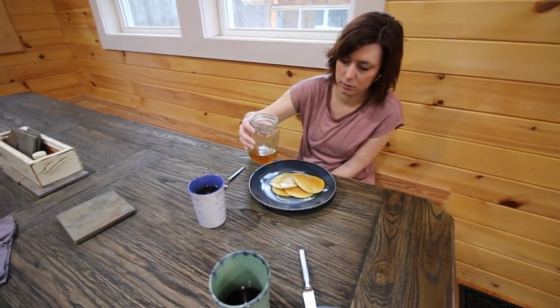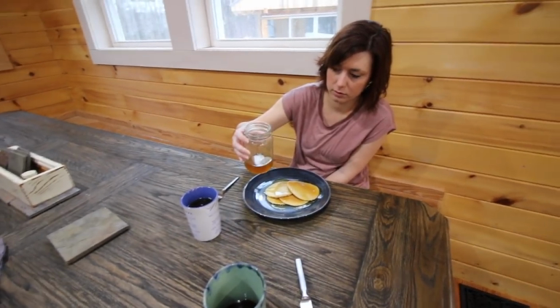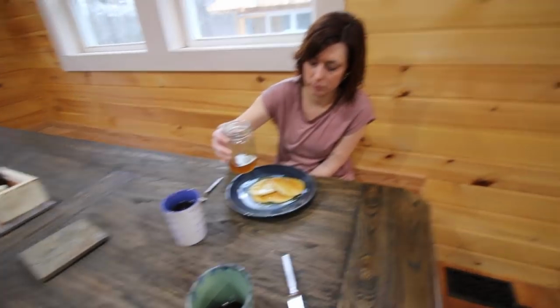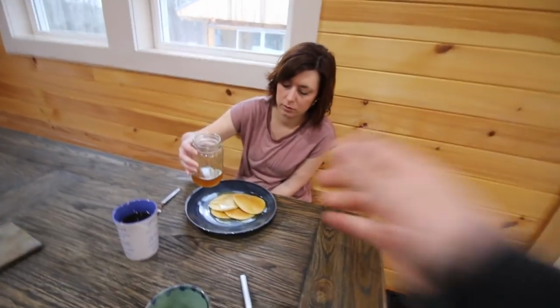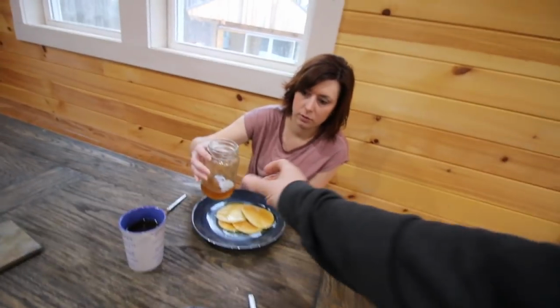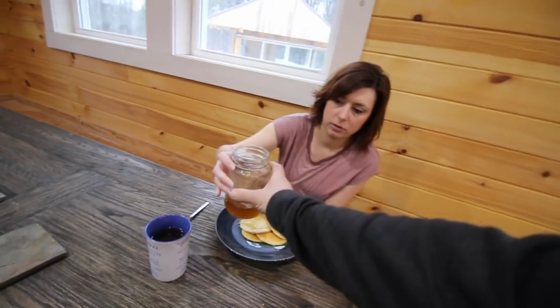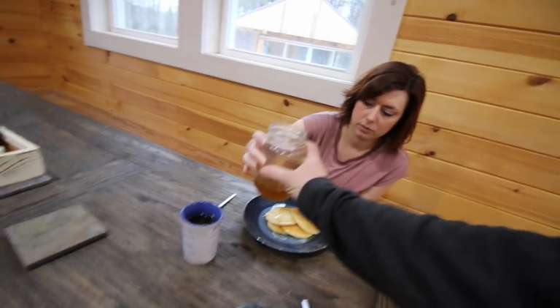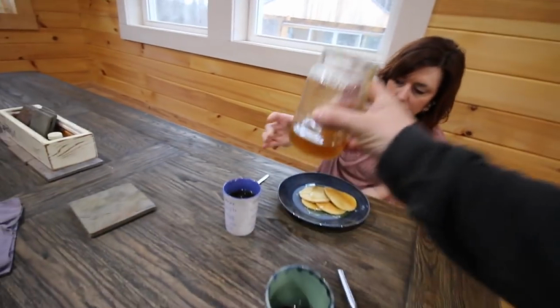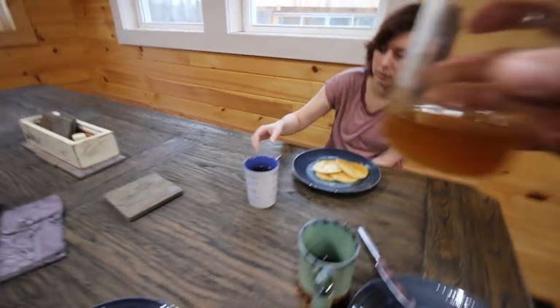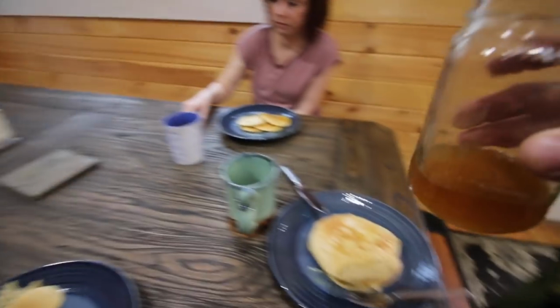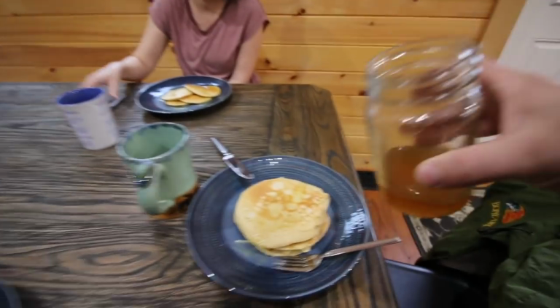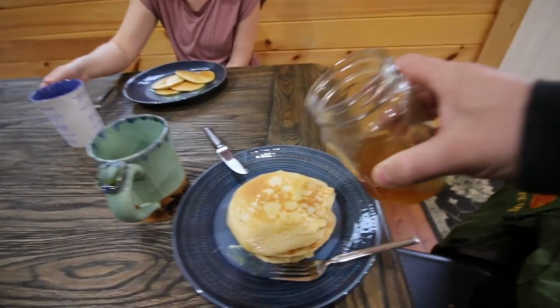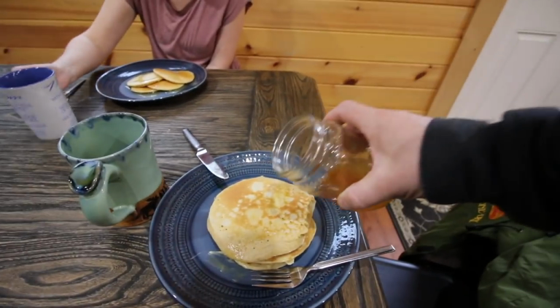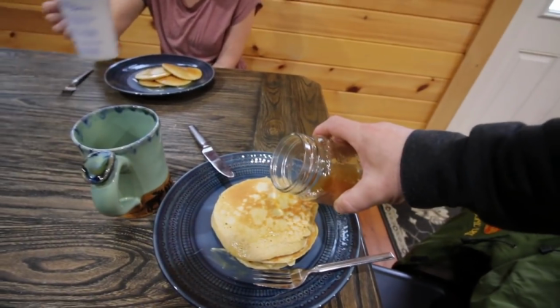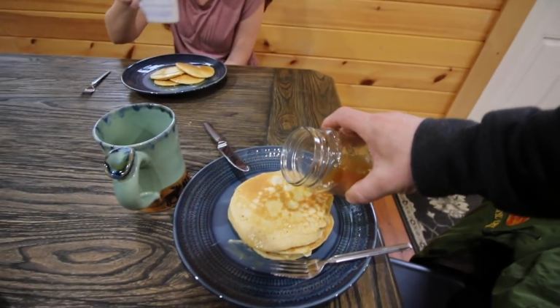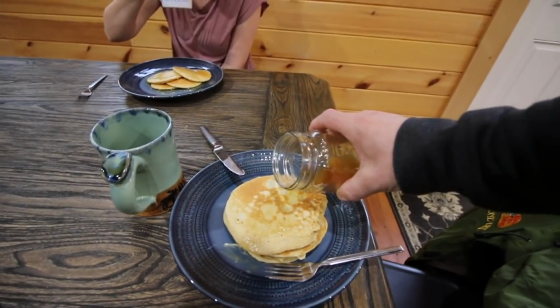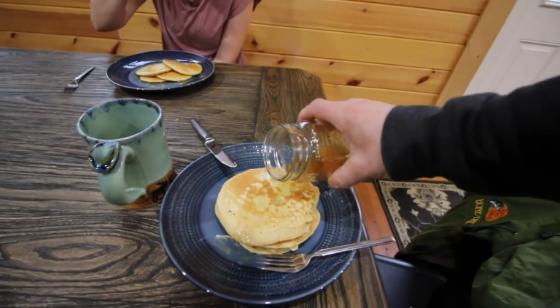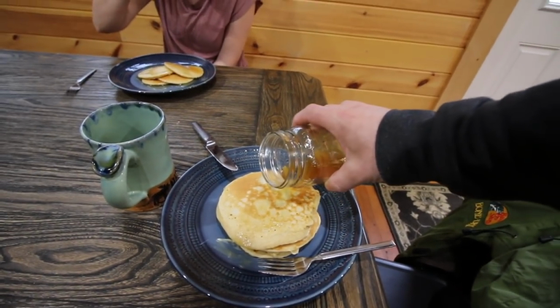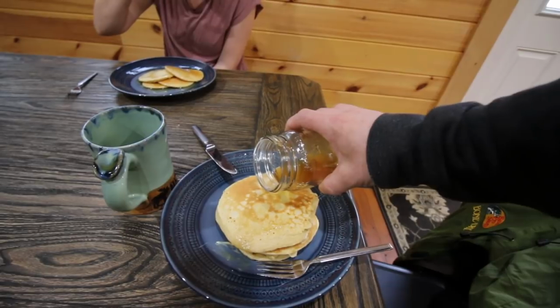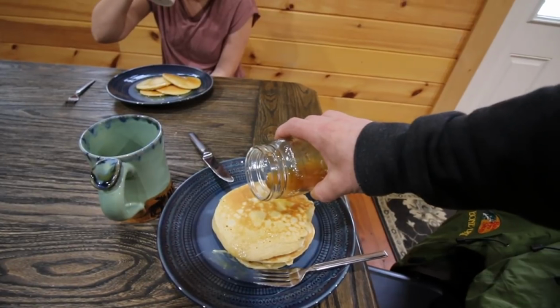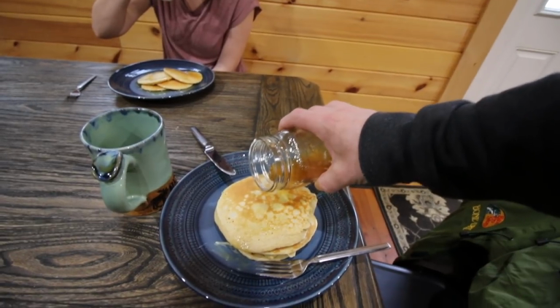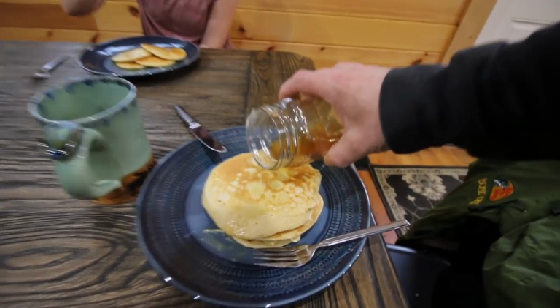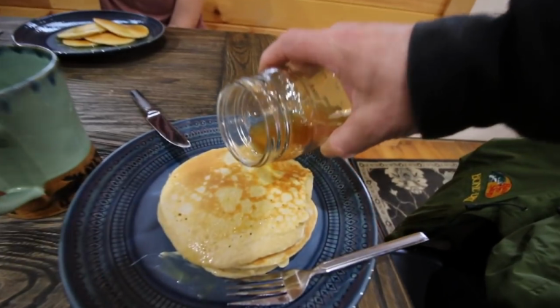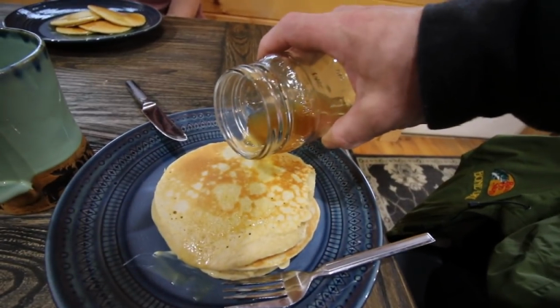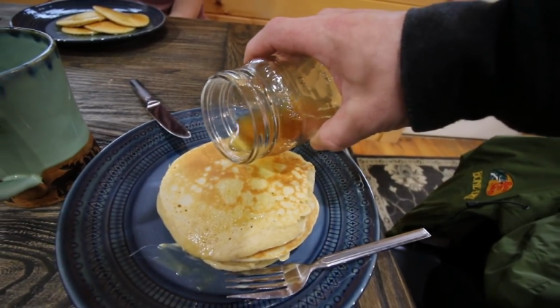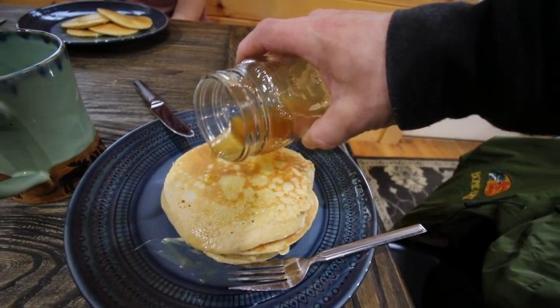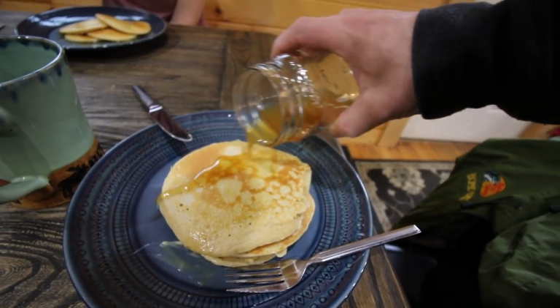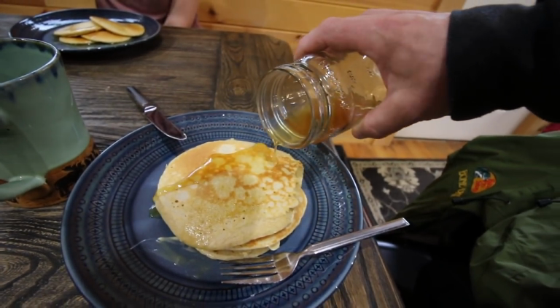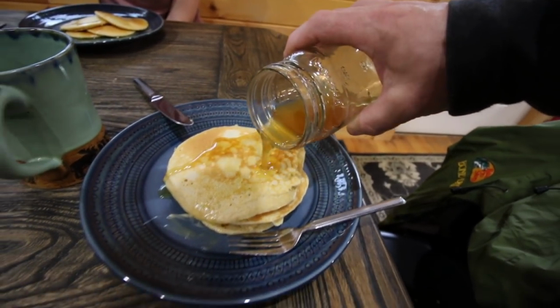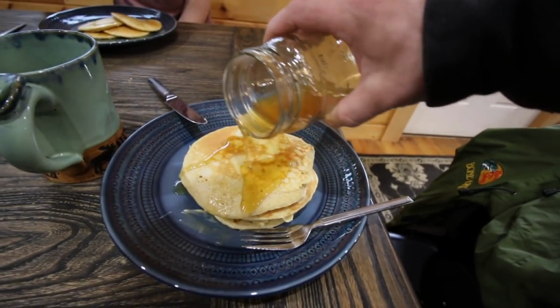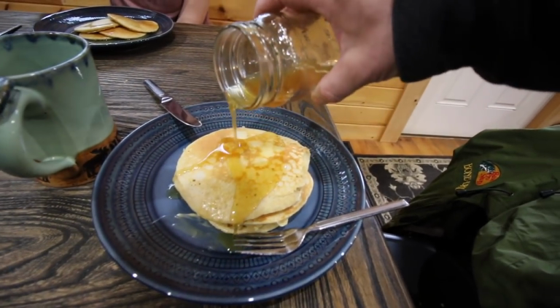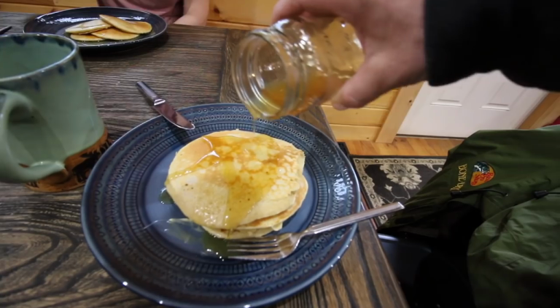You want syrup on your pancakes, Libby? Just one sip — oh, you're going to do it? Okay. Maybe. Wait — it's hot, it's hot.